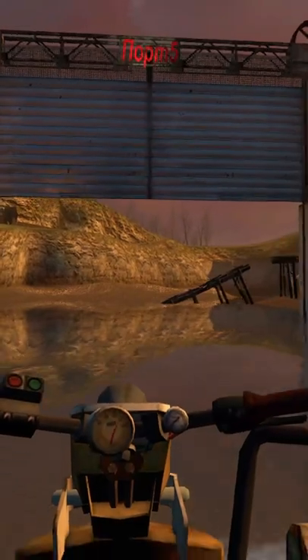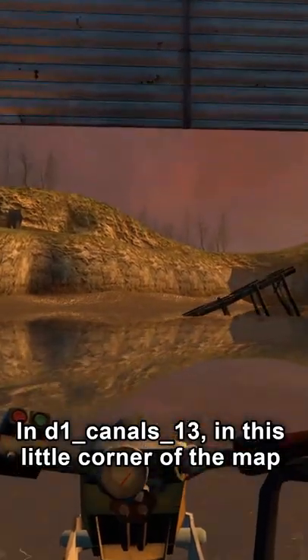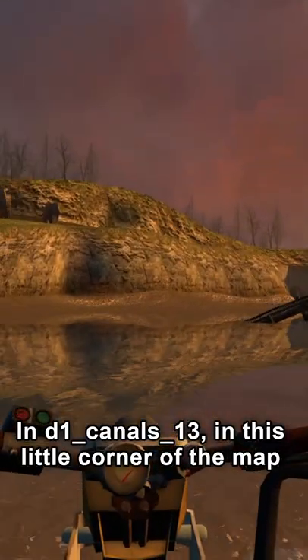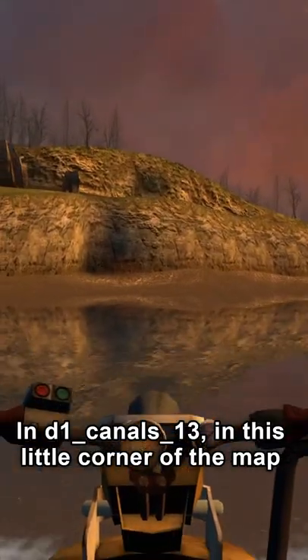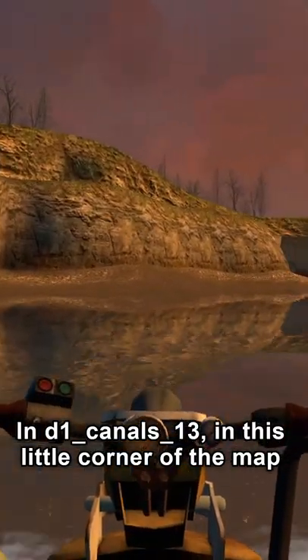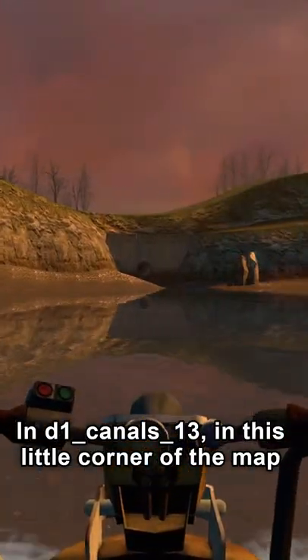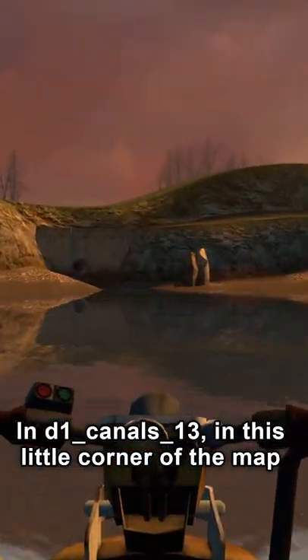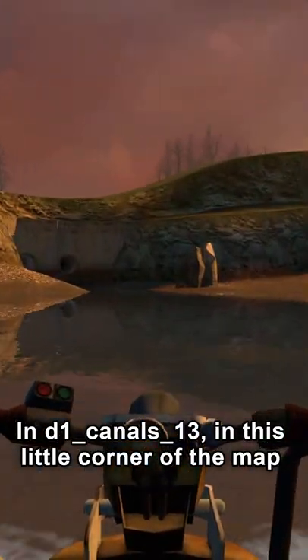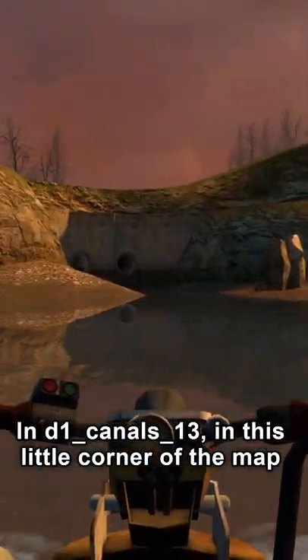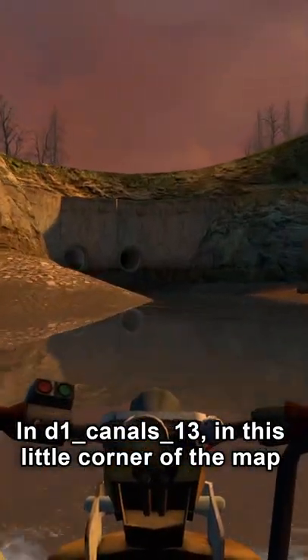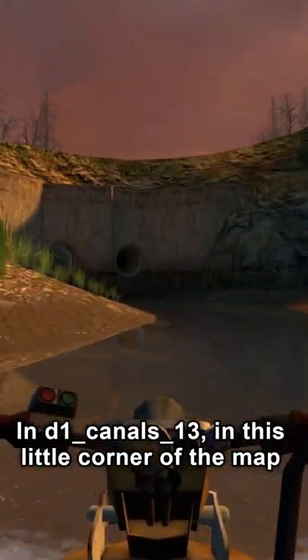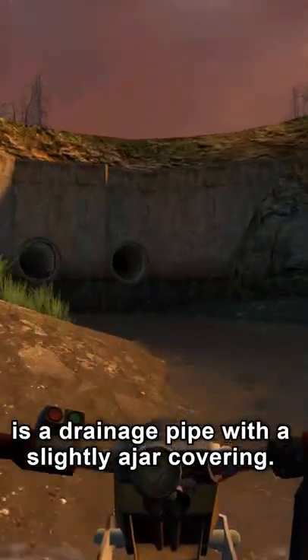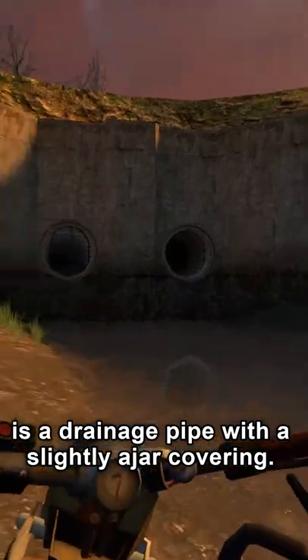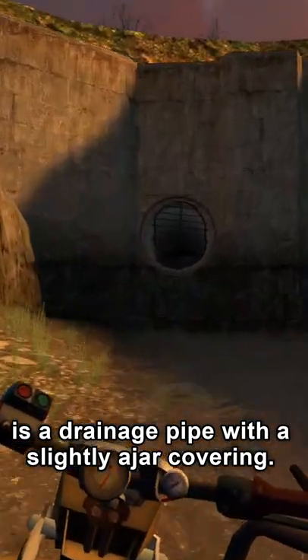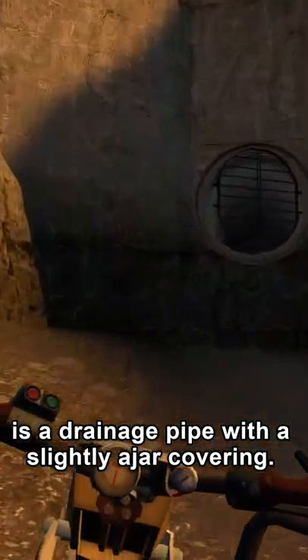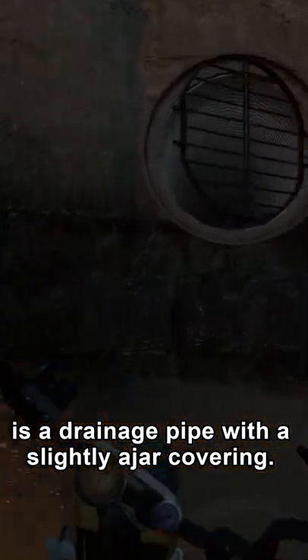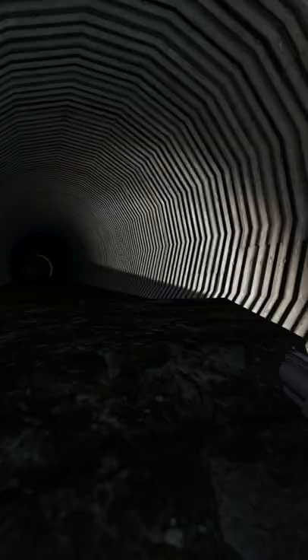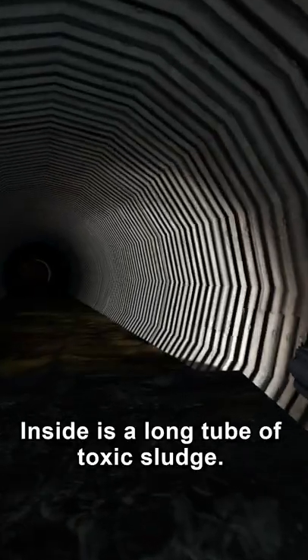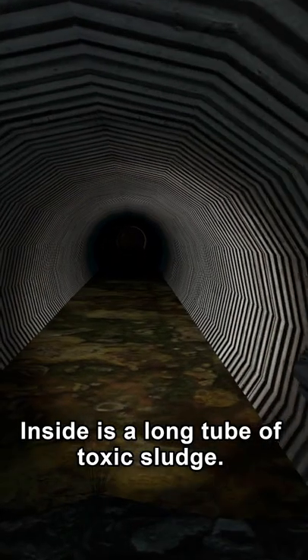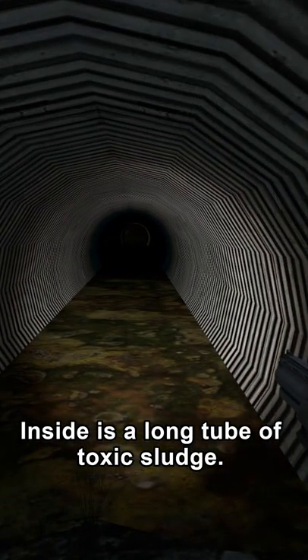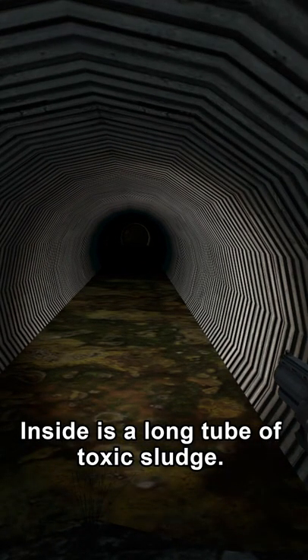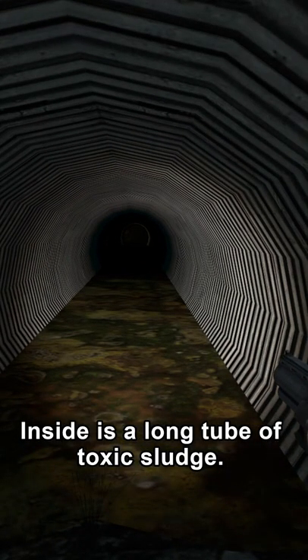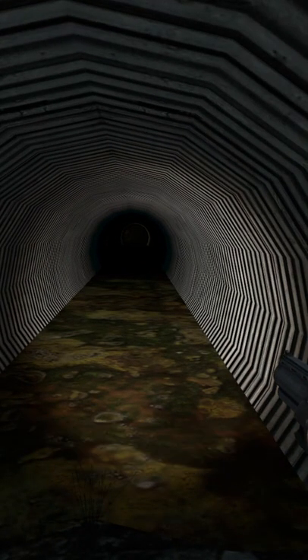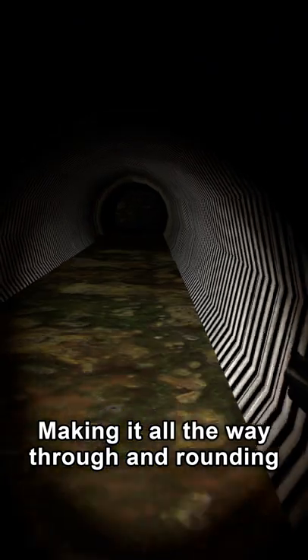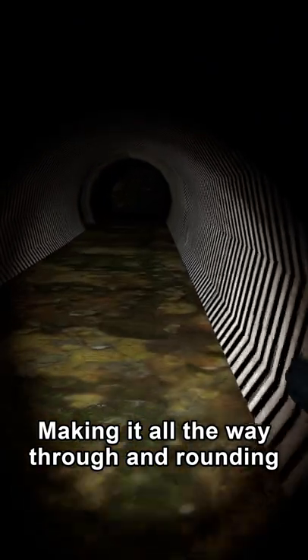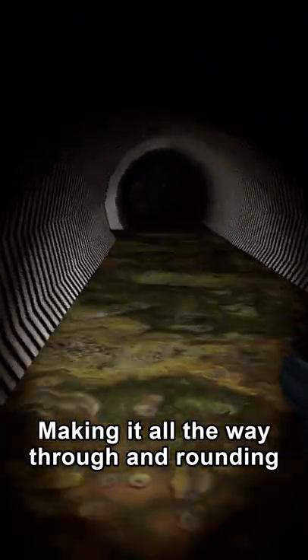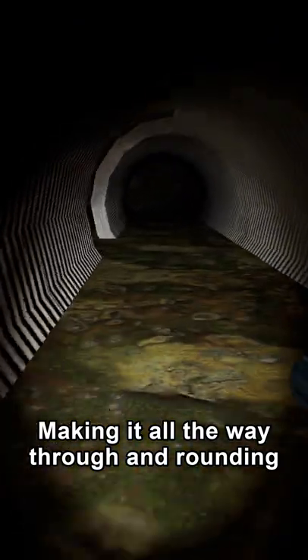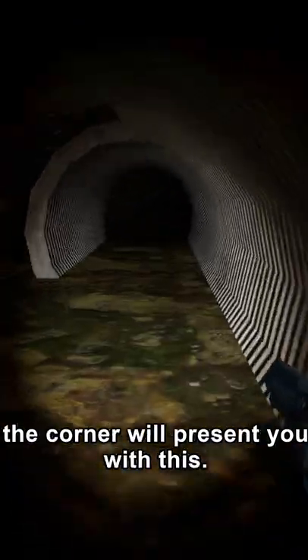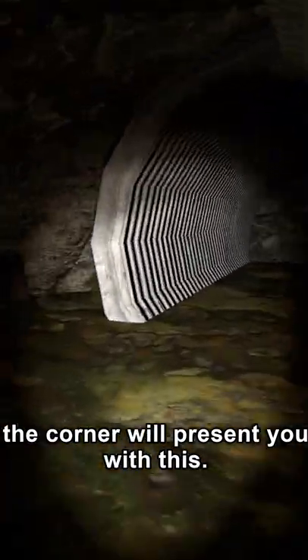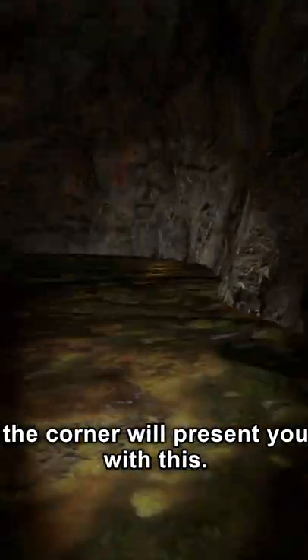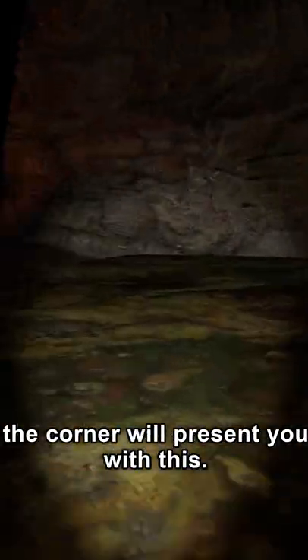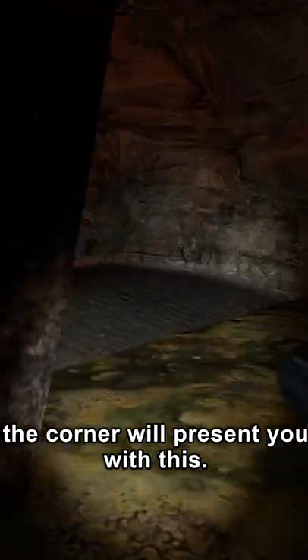In D1_canals_13, in this little corner of the map, is a drainage pipe with a slightly ajar covering. Inside is a long tube of toxic sludge. Making it all the way through and rounding the corner will present you with this.